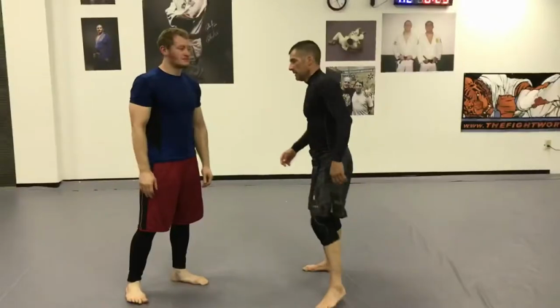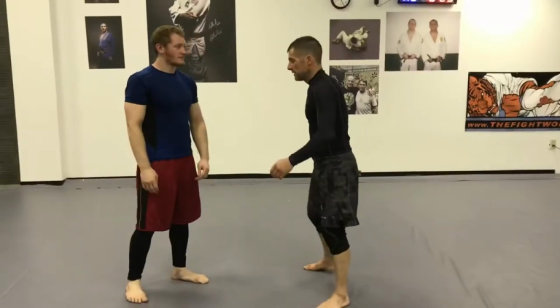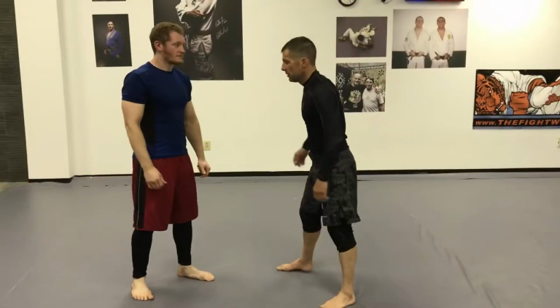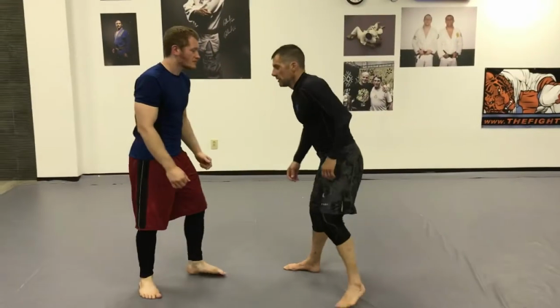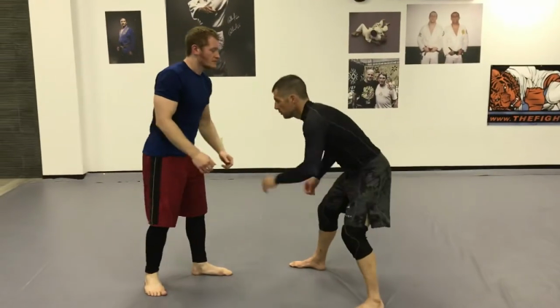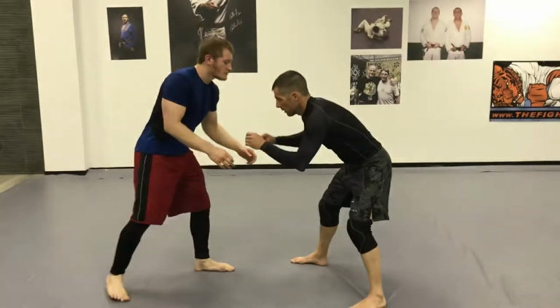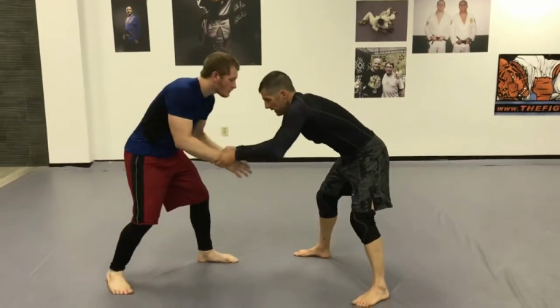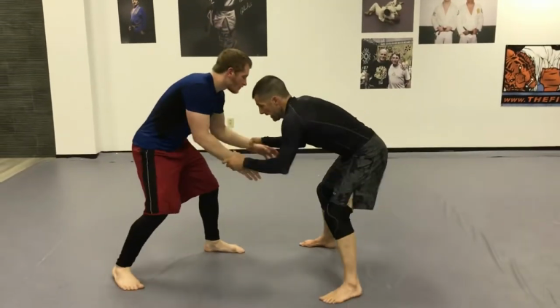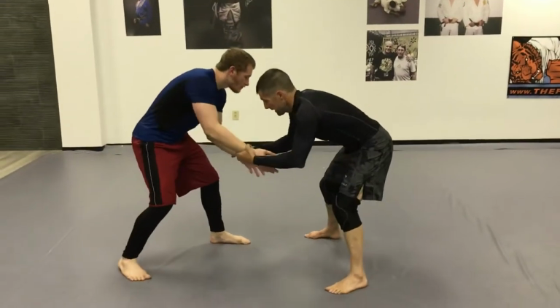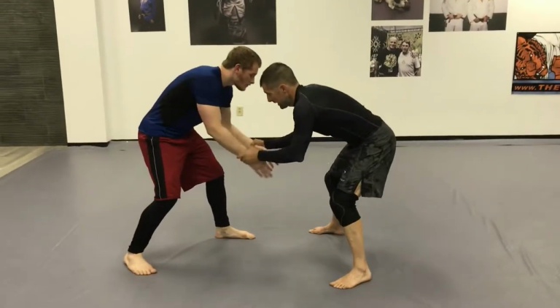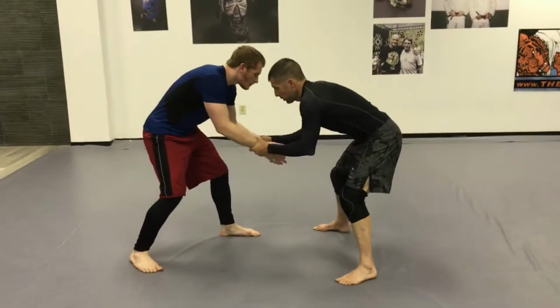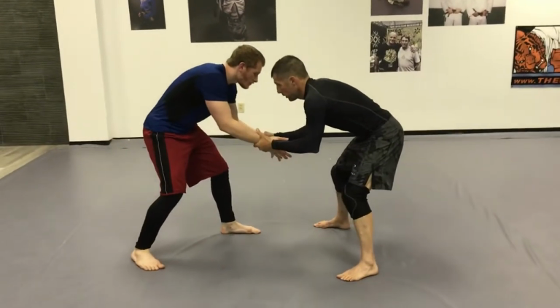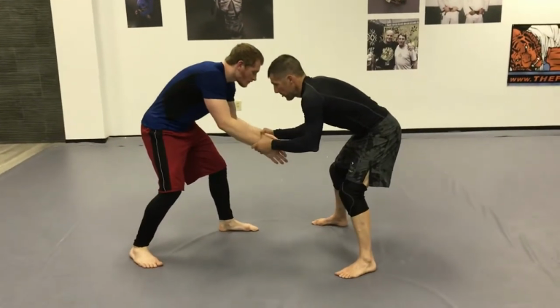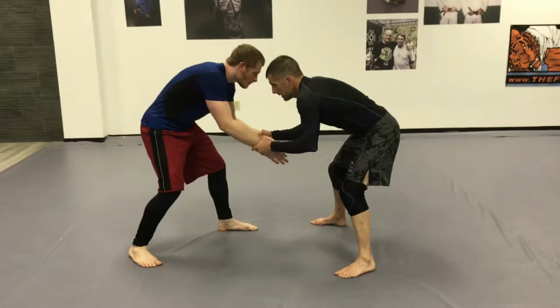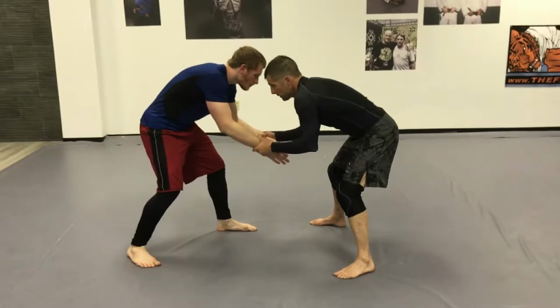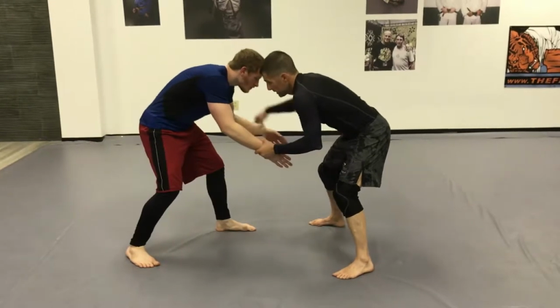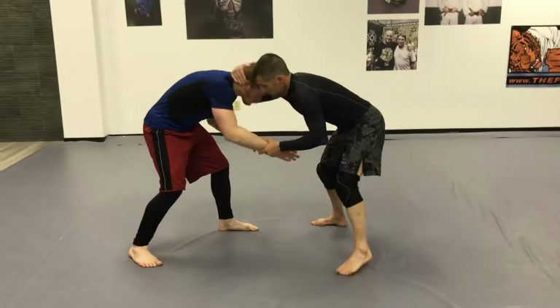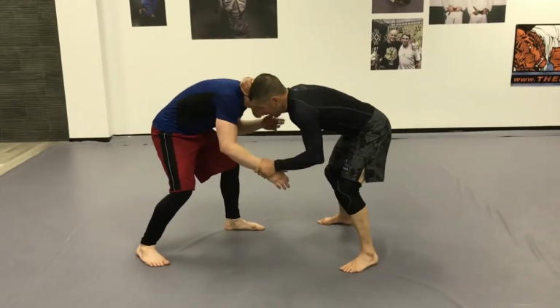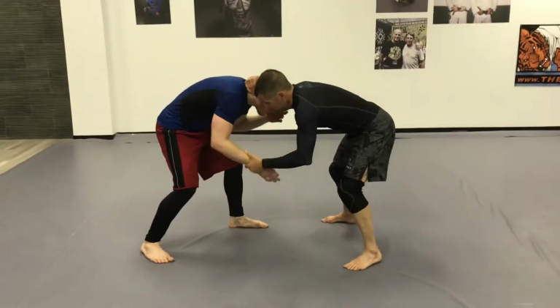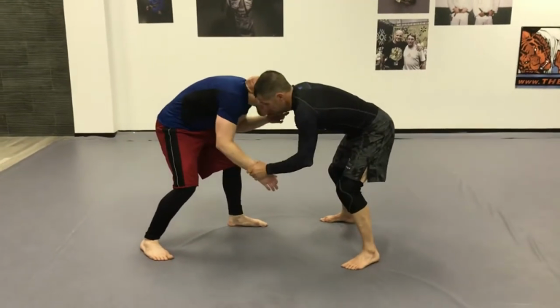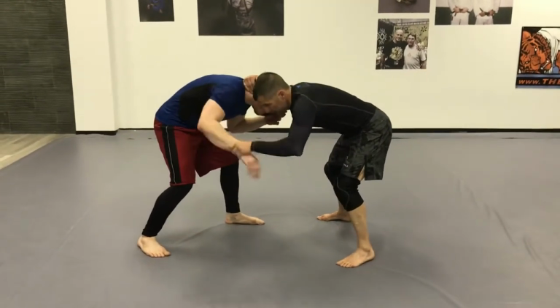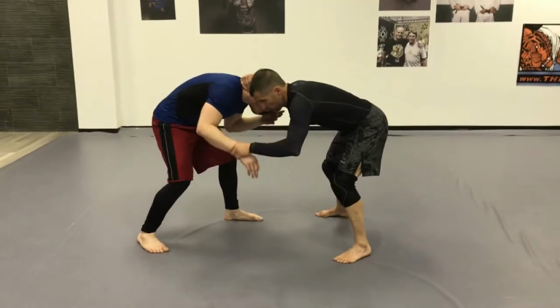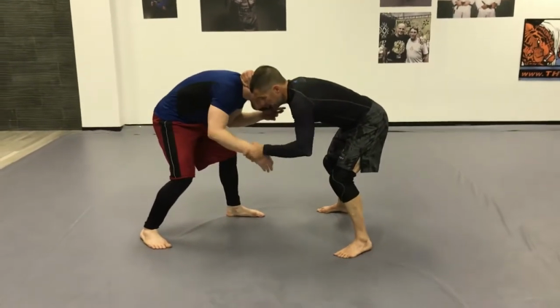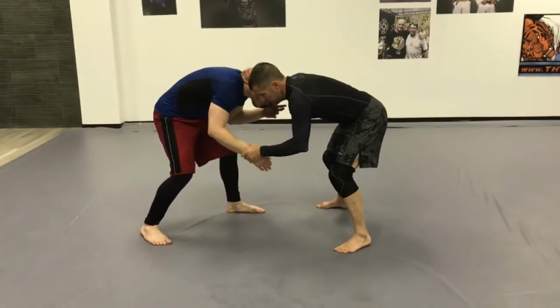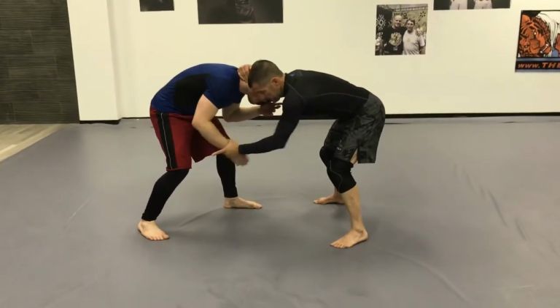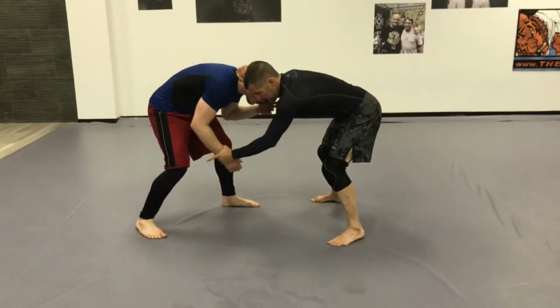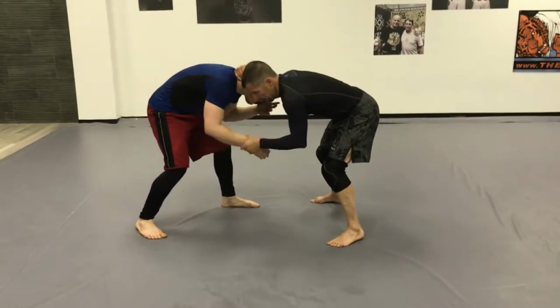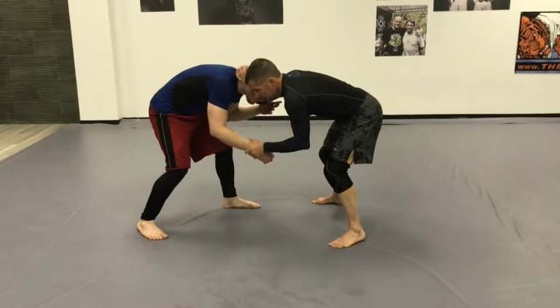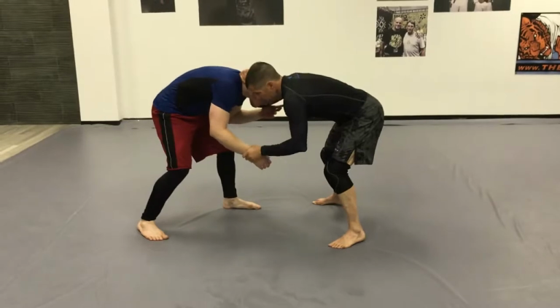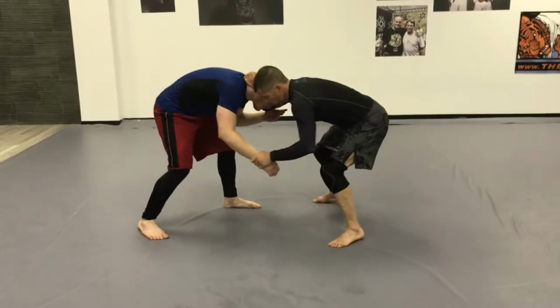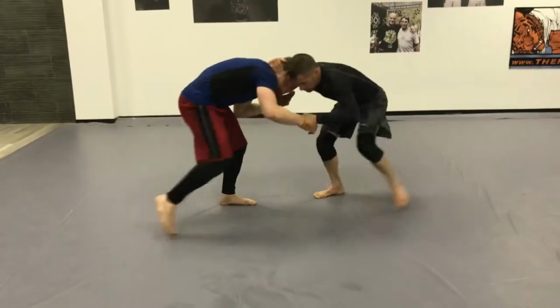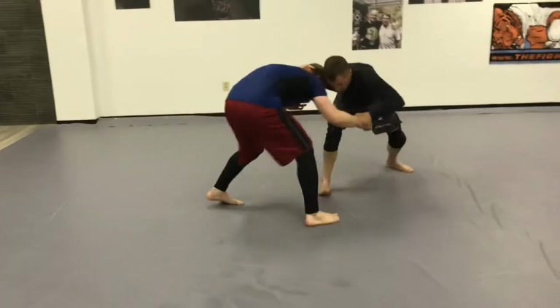We're going to hand fight and get hand control over our opponent. We're going to transition to a head tie. Keep control of this hand. If I want to attack that leg, I'm going to circle to get his weight on.